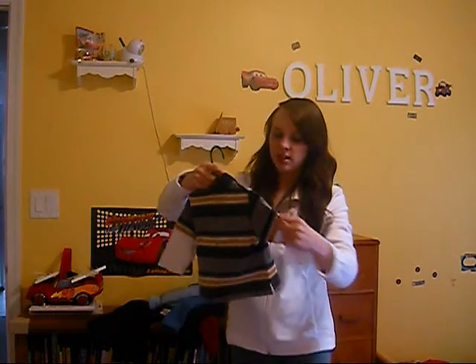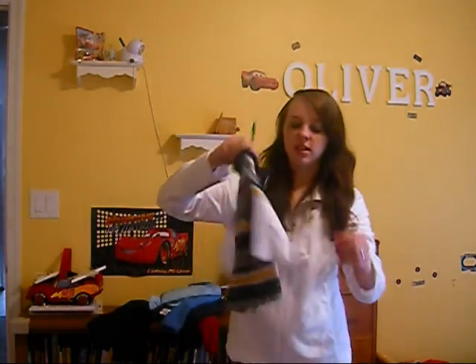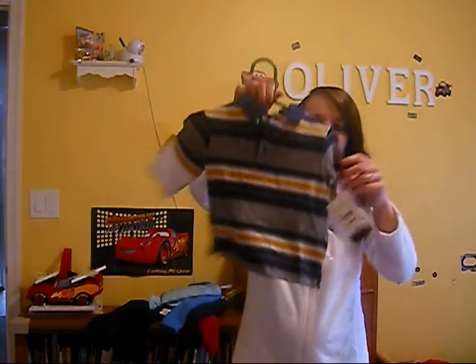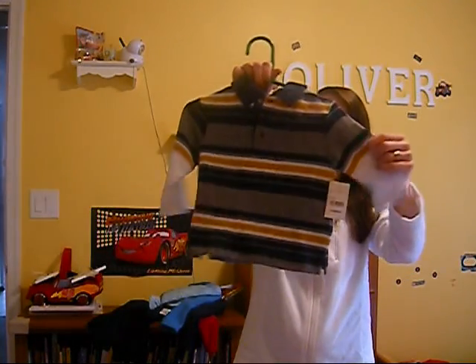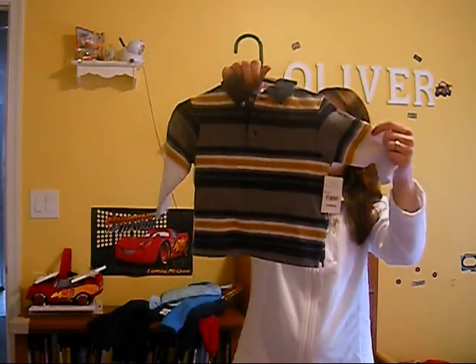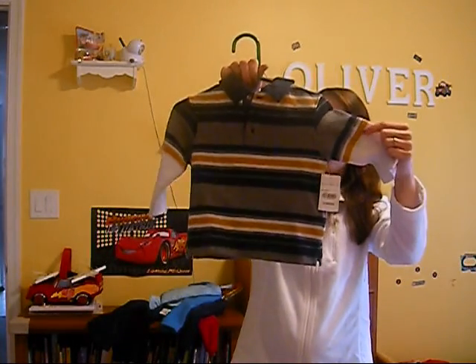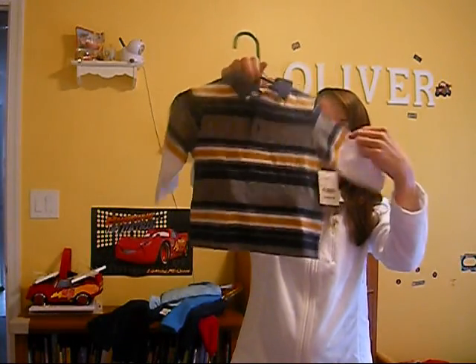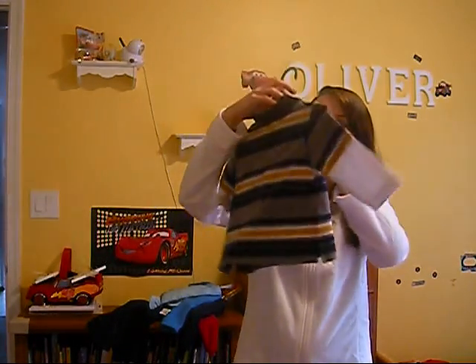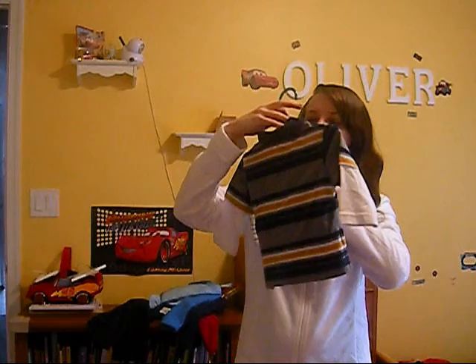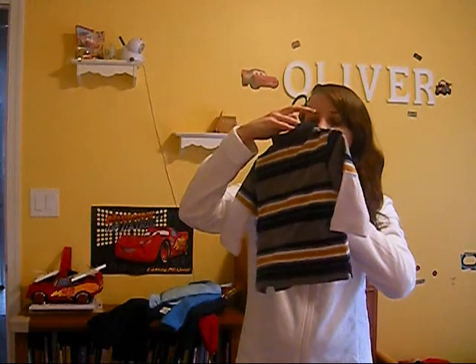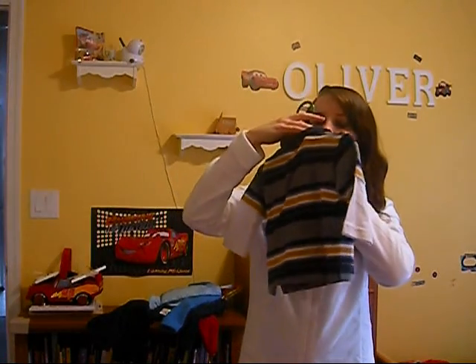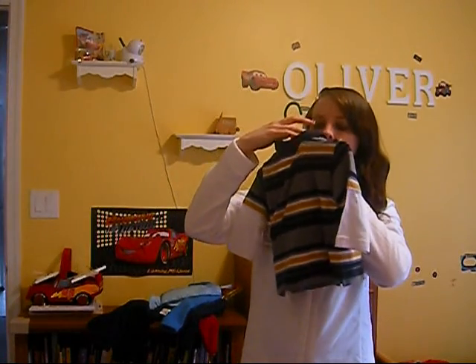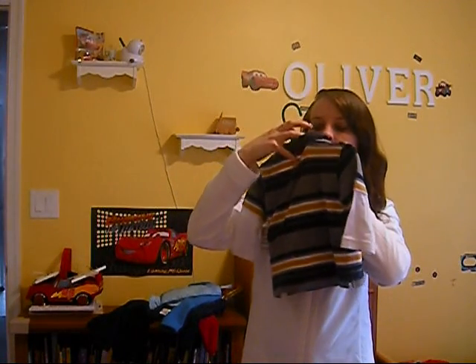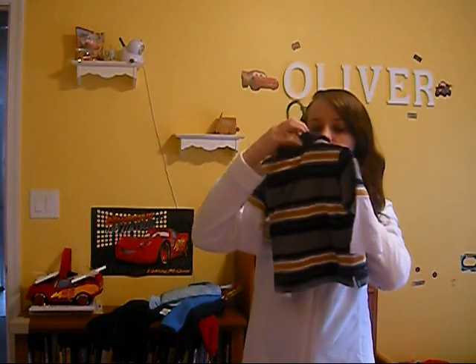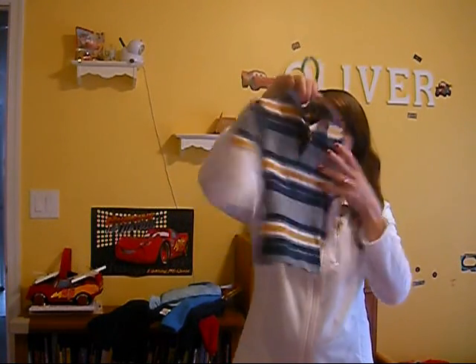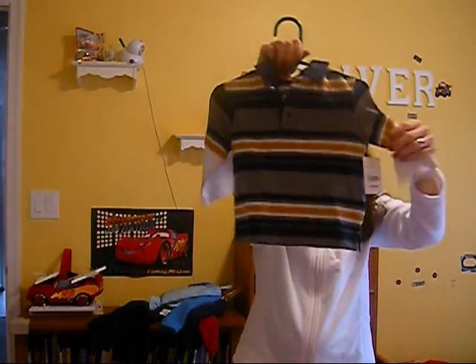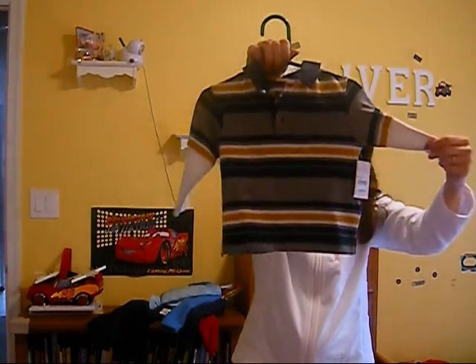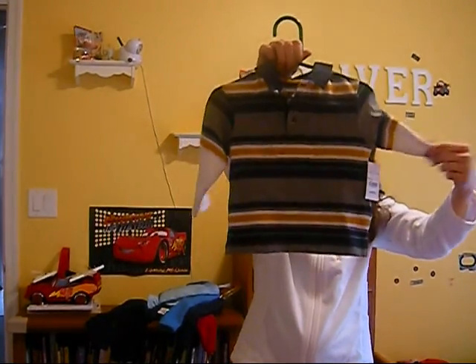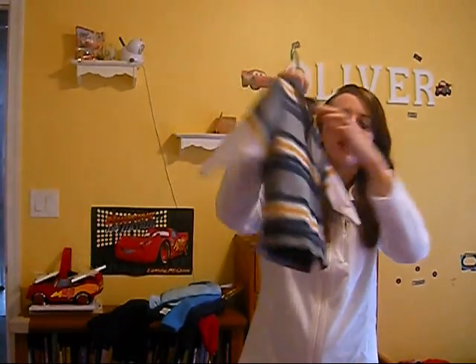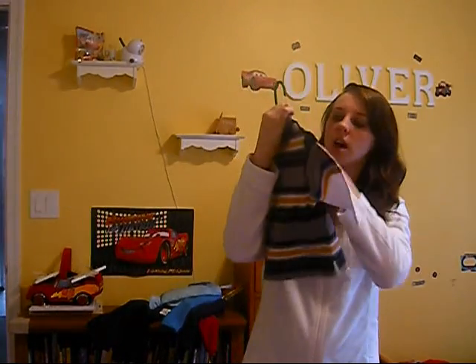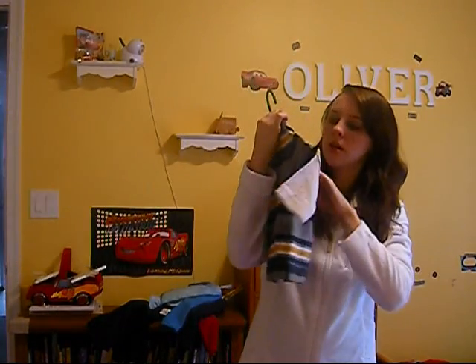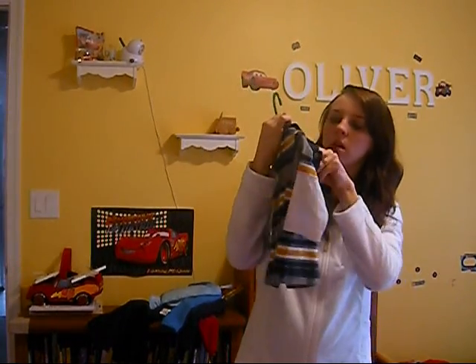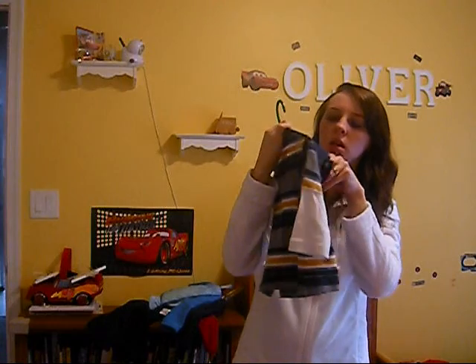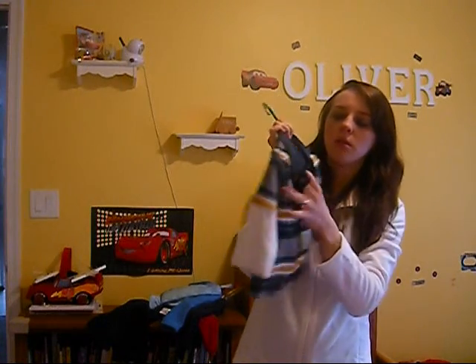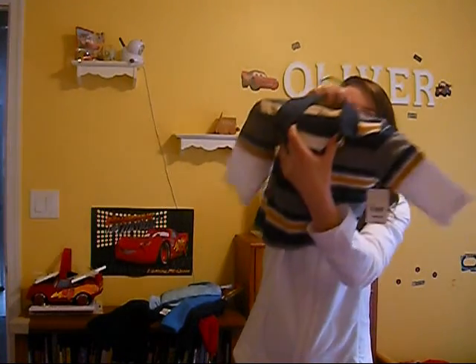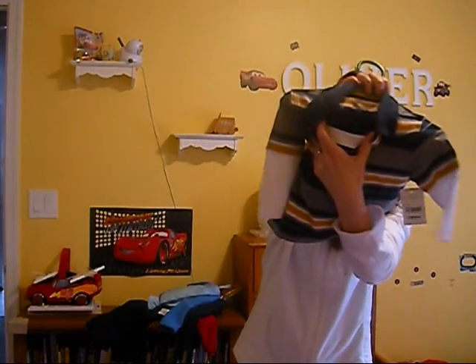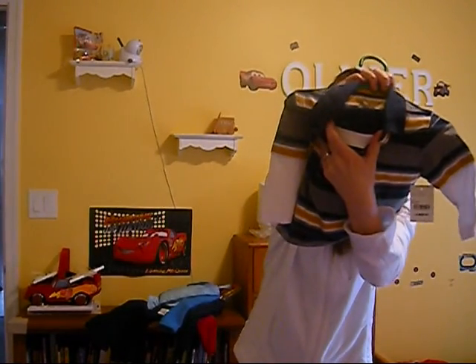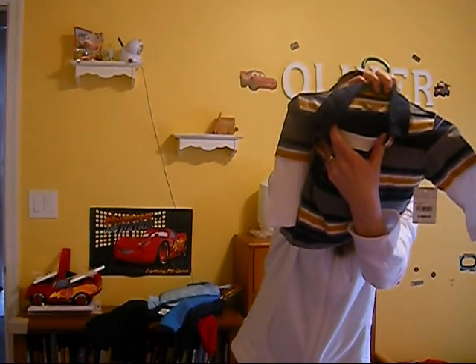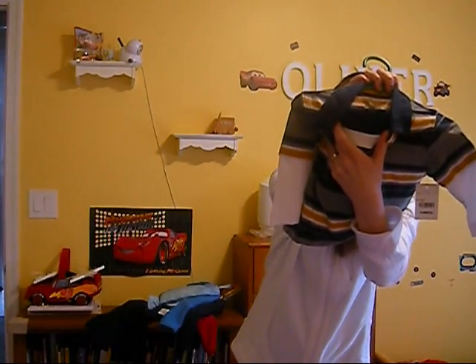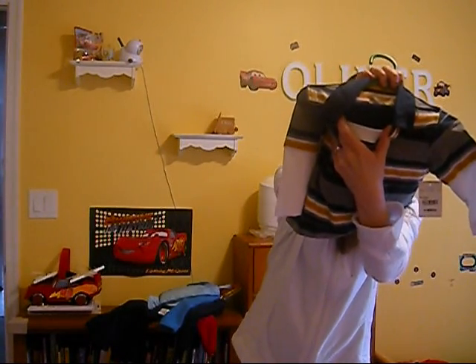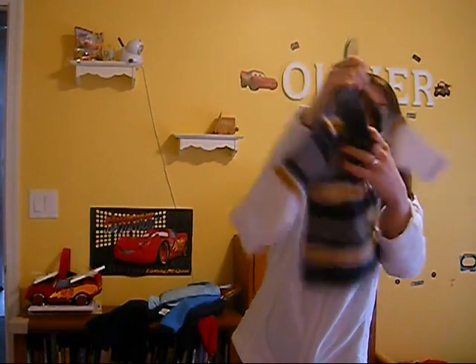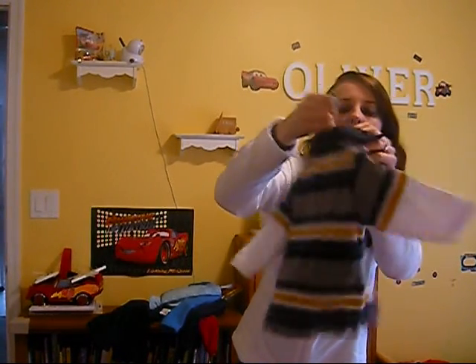And then it's got this shirt. I like the layered ones. This is 18 months and it's got plain blue pants that go with it. This is Arizona.